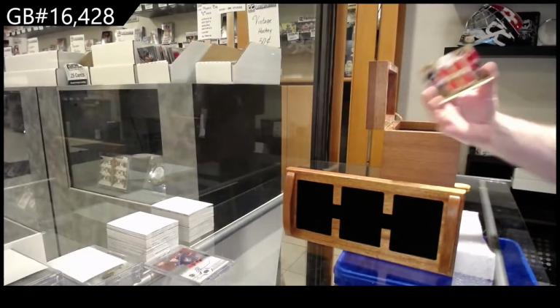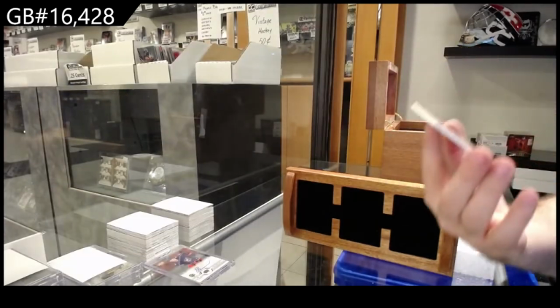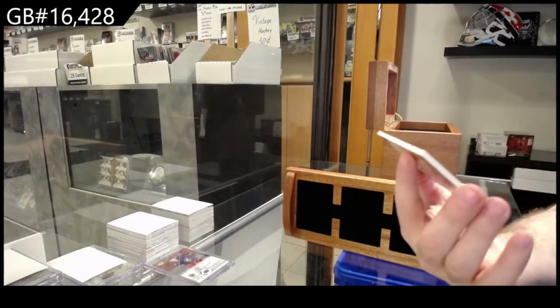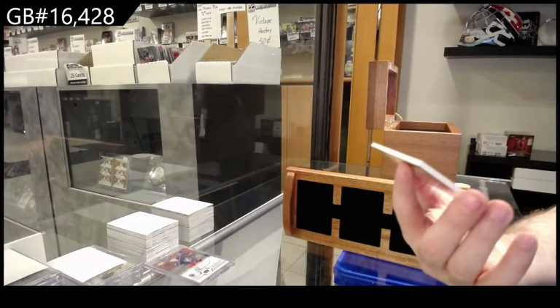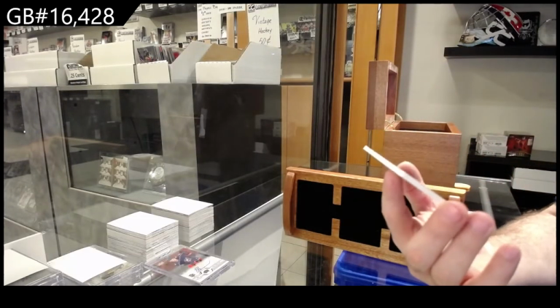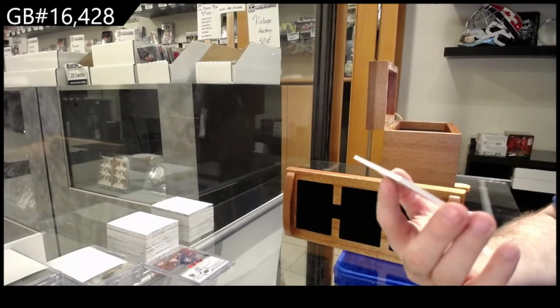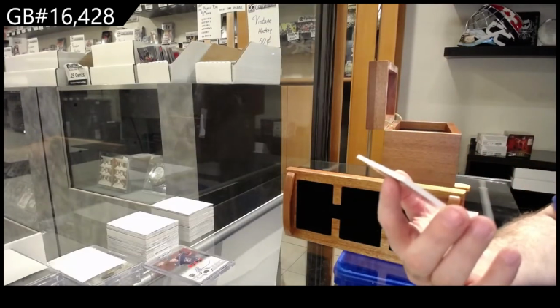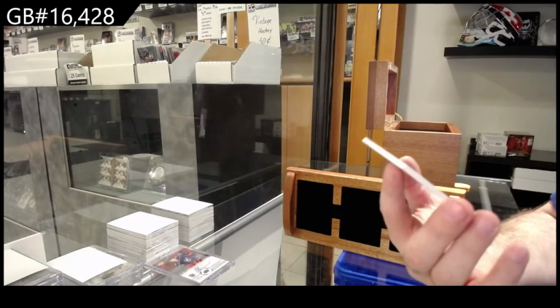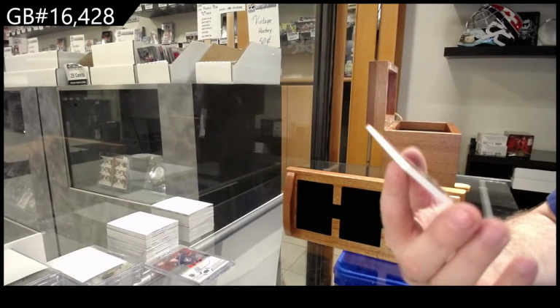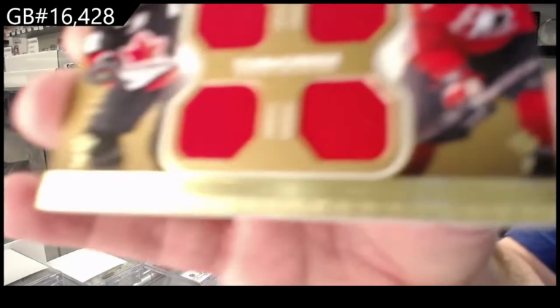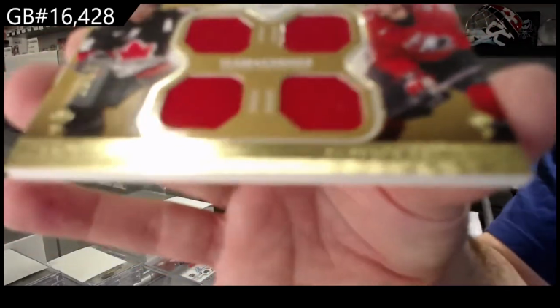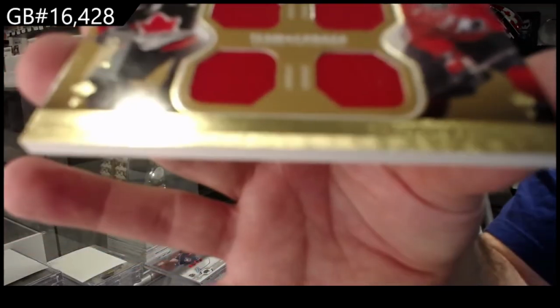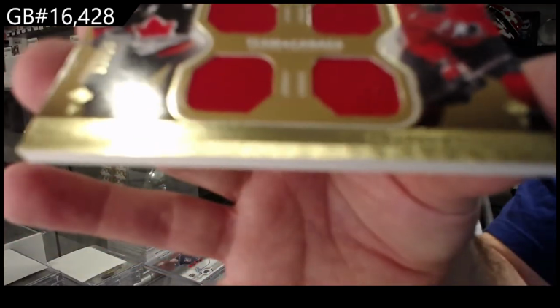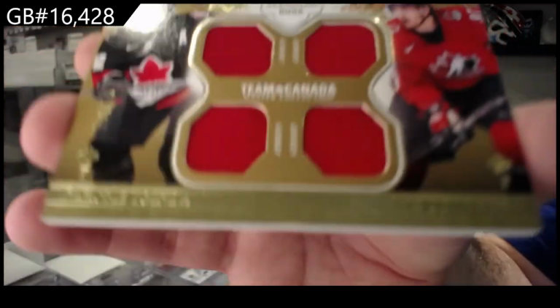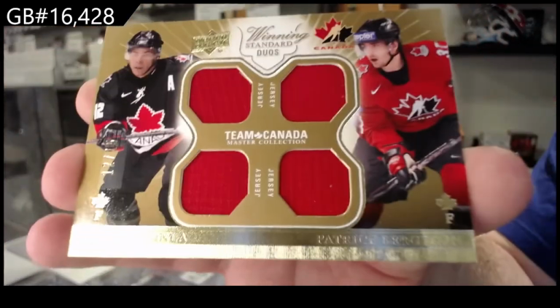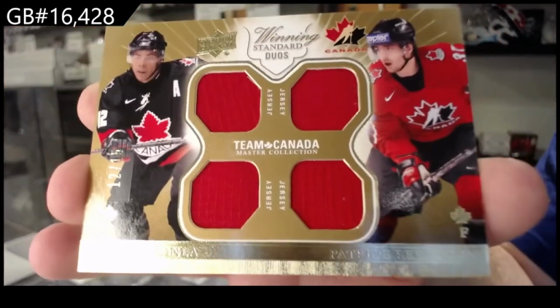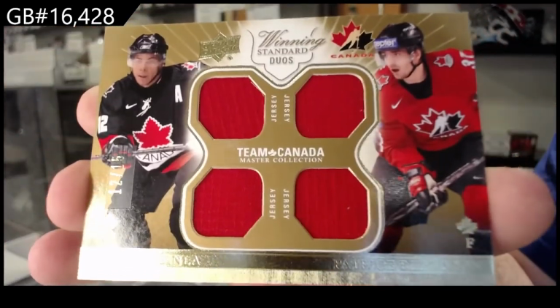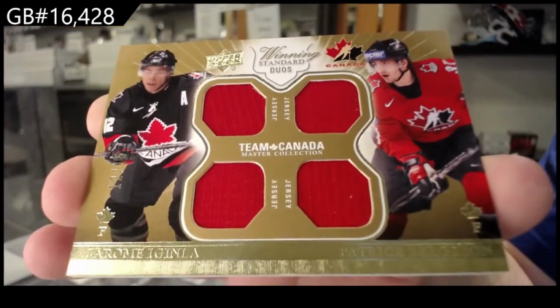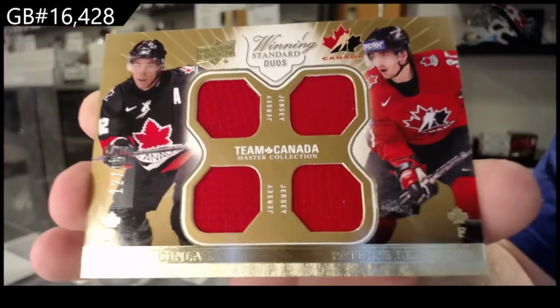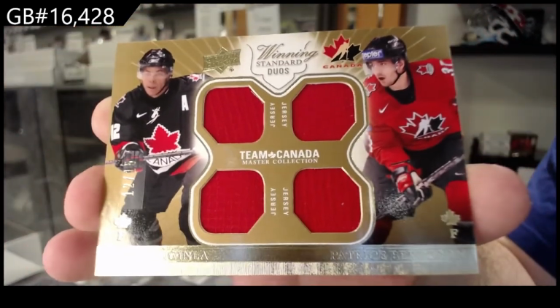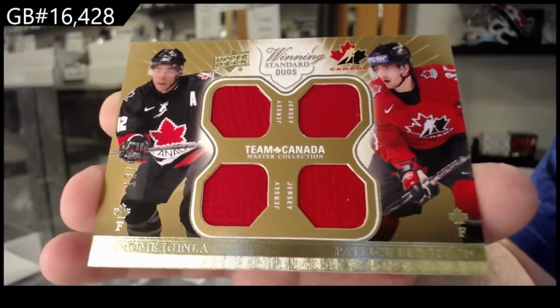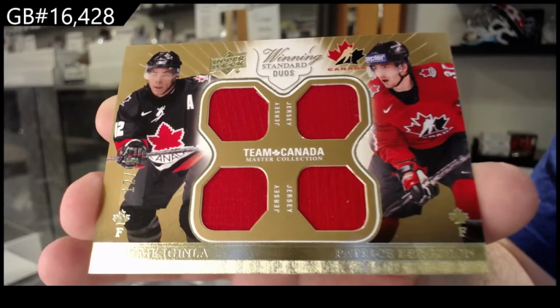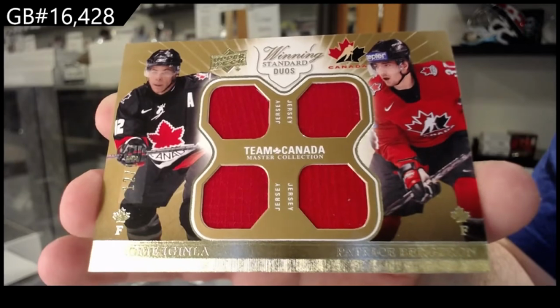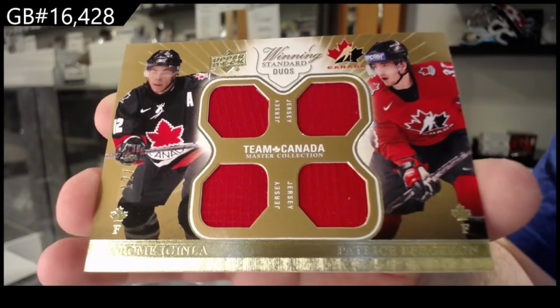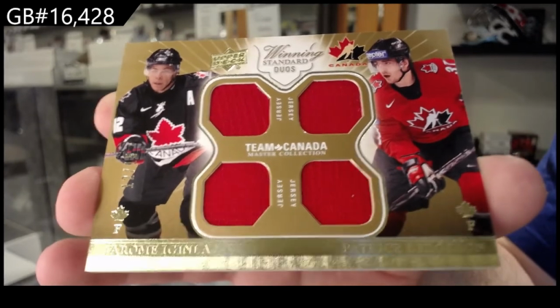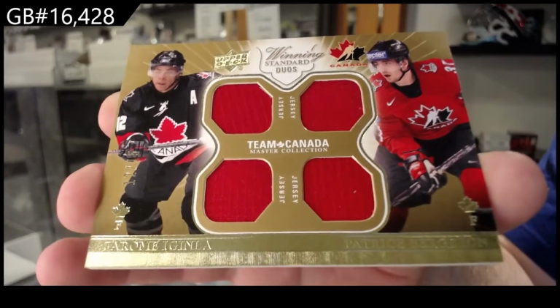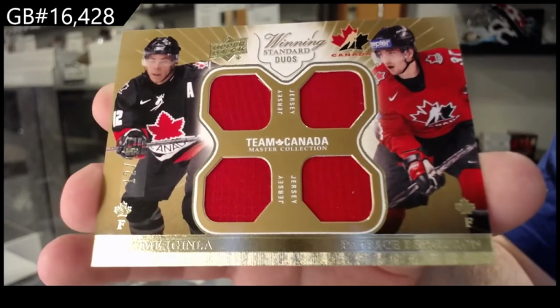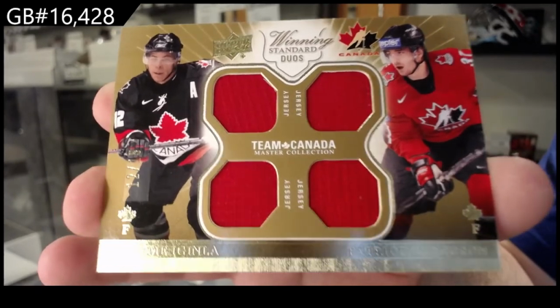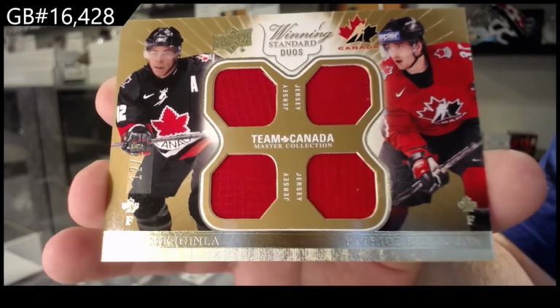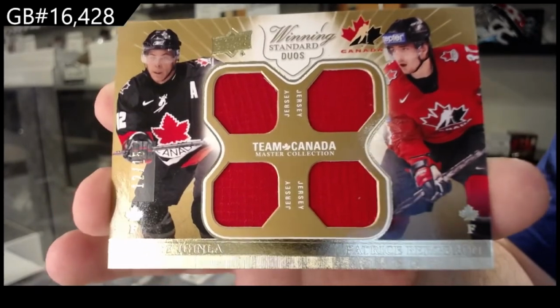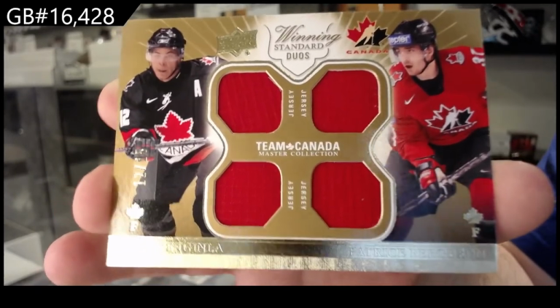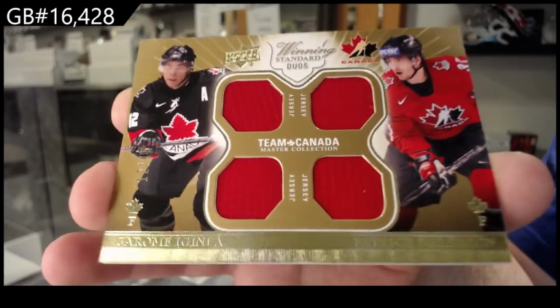We've got a quad jersey number two of 15 — Iginla Bergeron. Jerome Iginla's jersey number 12 of 15.